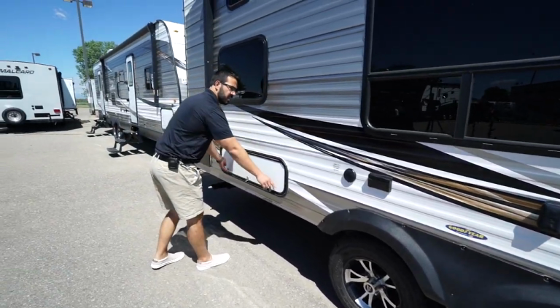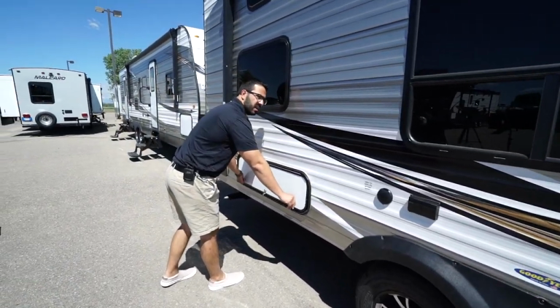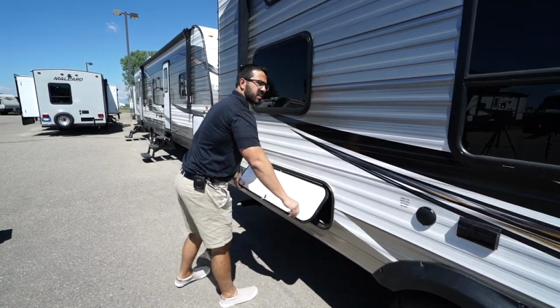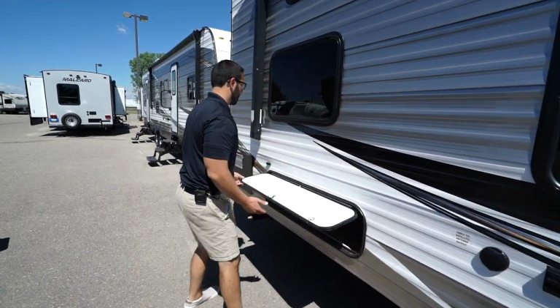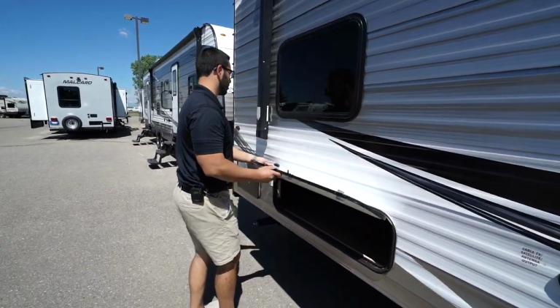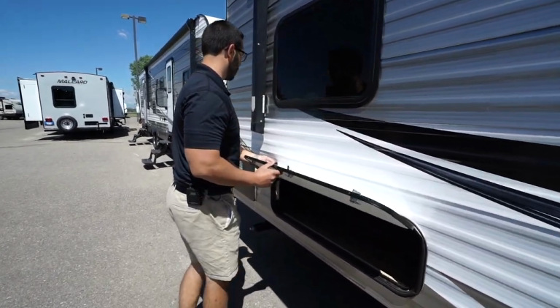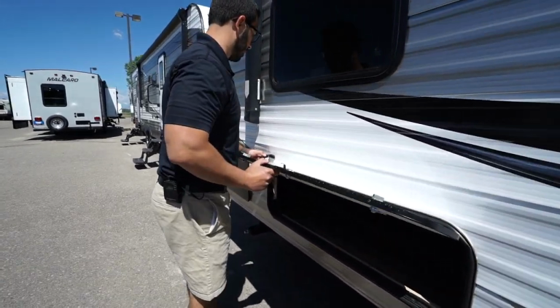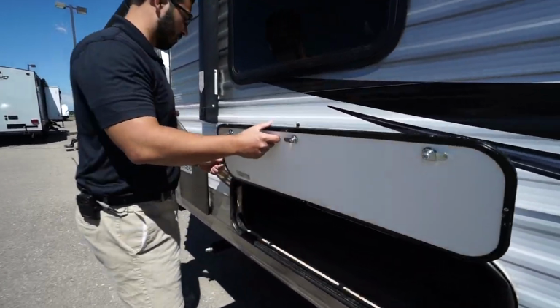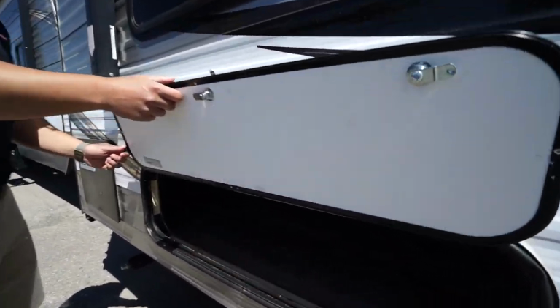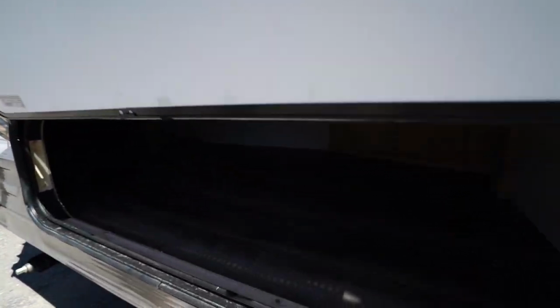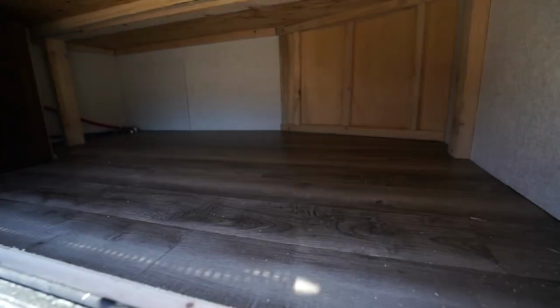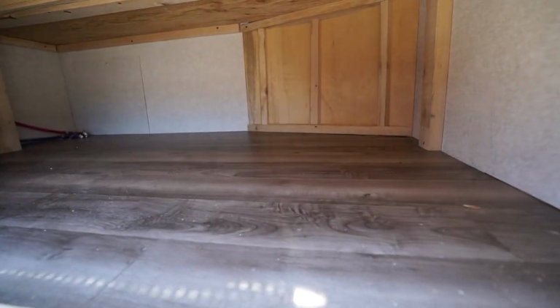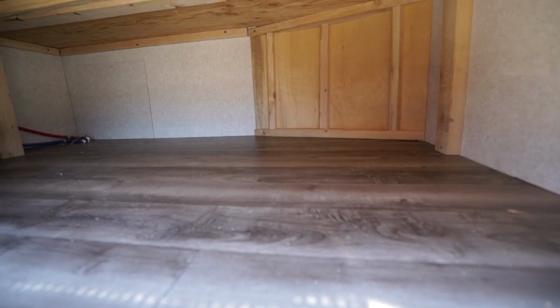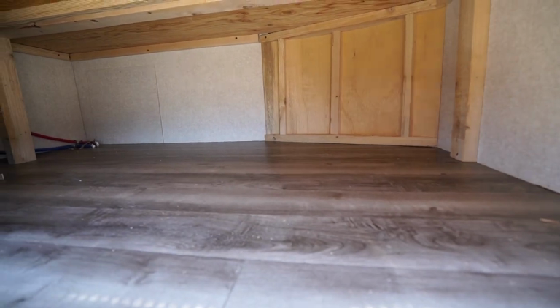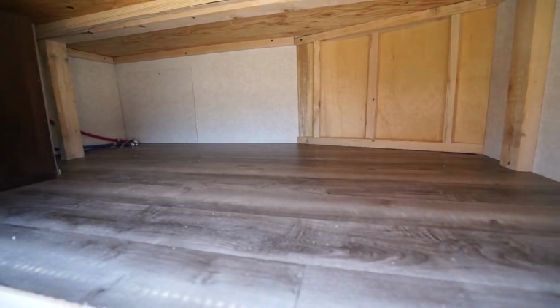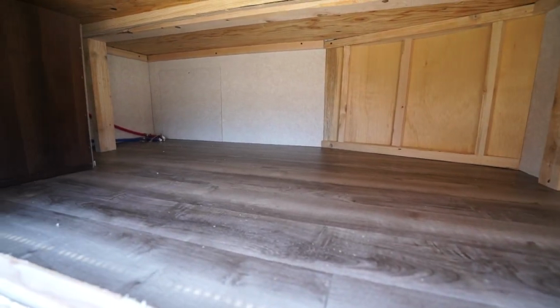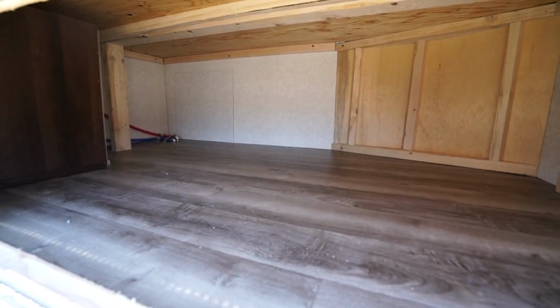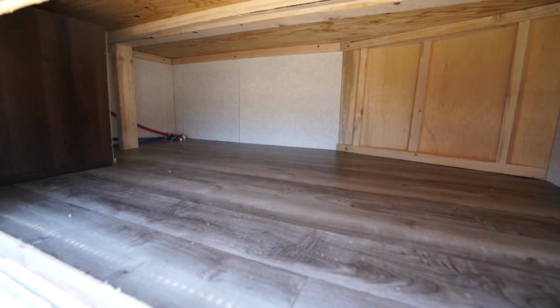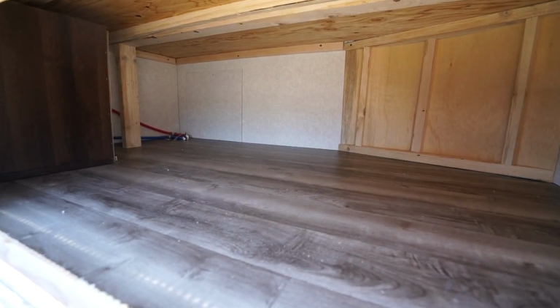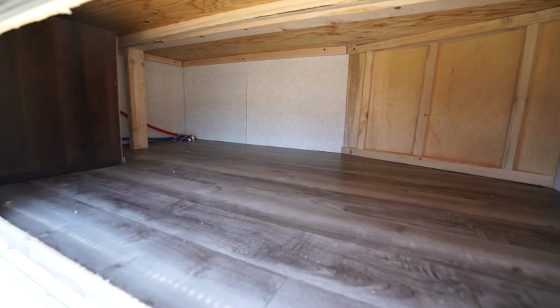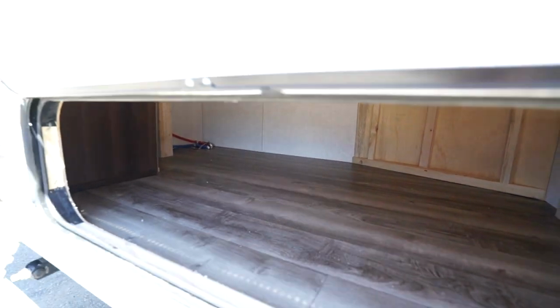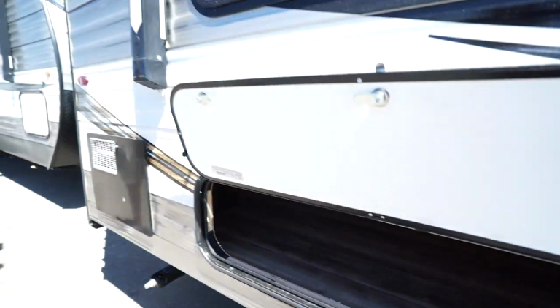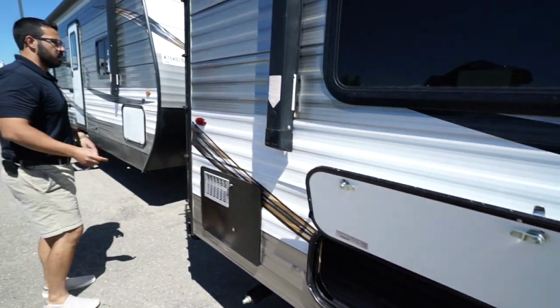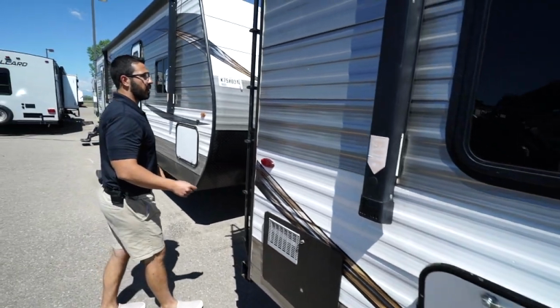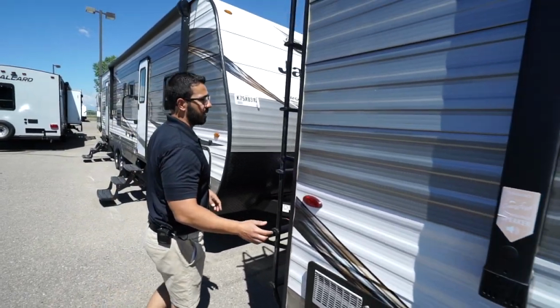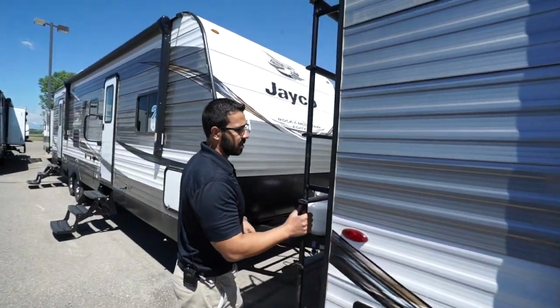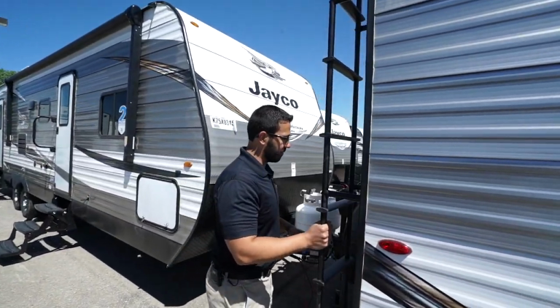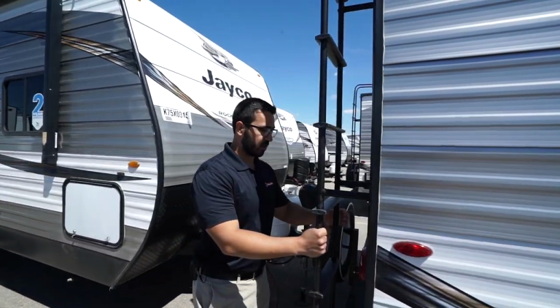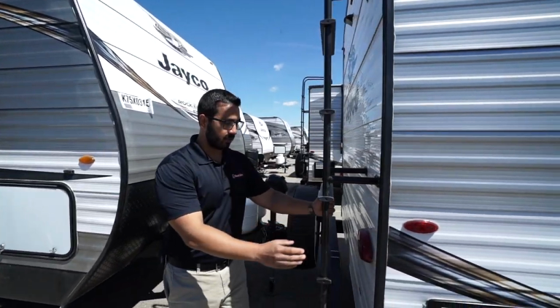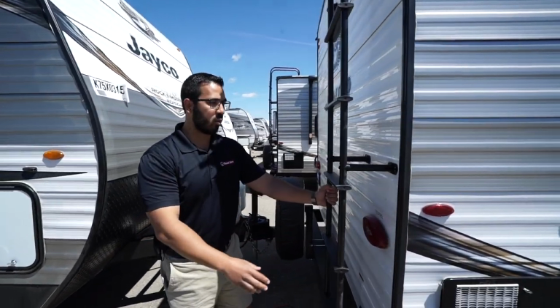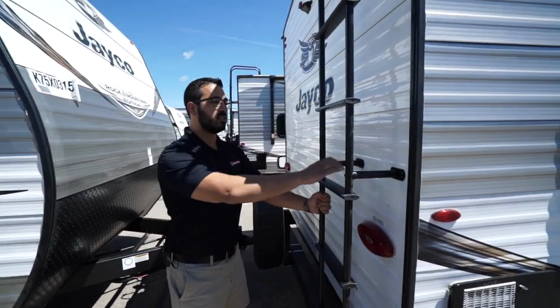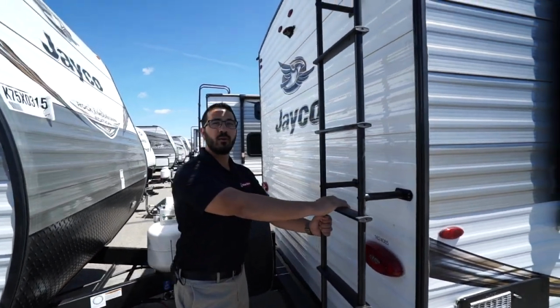Just in case that front storage wasn't quite enough, take a look at this large storage area right here underneath that rear bunk. Coming around to the back side, there's the rear-mounted ladder so you can quickly and easily climb up onto the fully walkable roof.